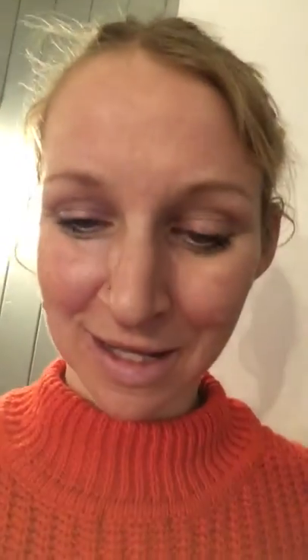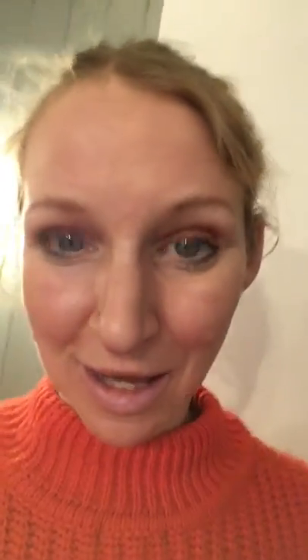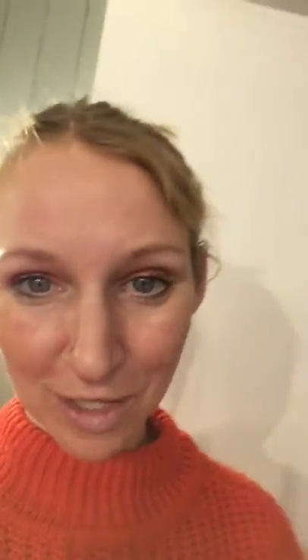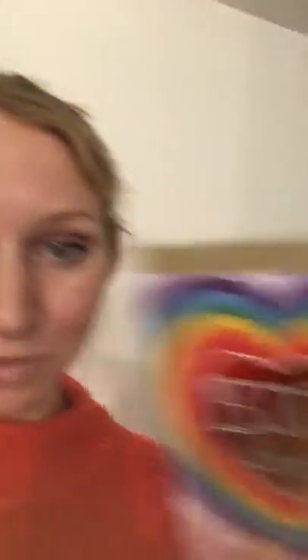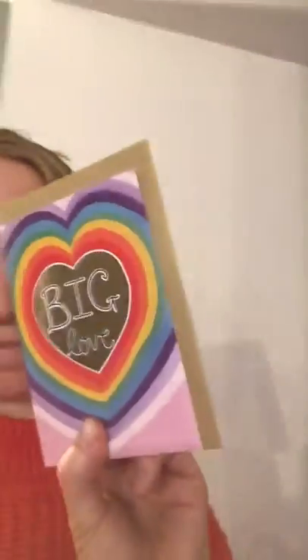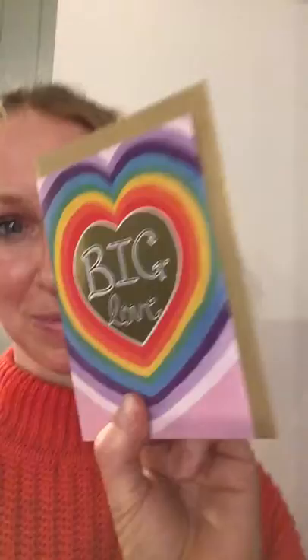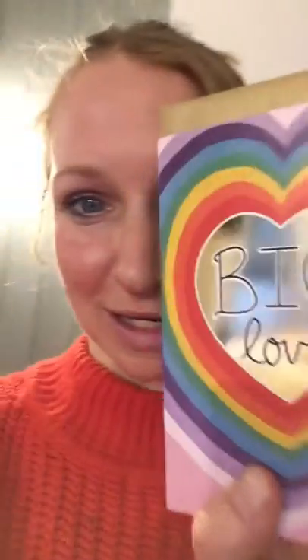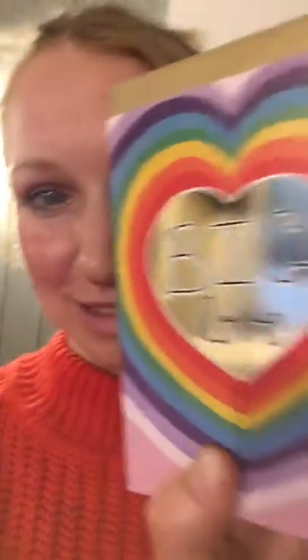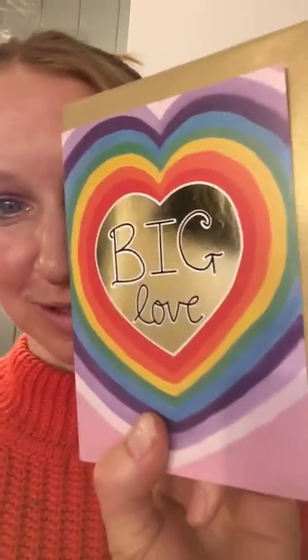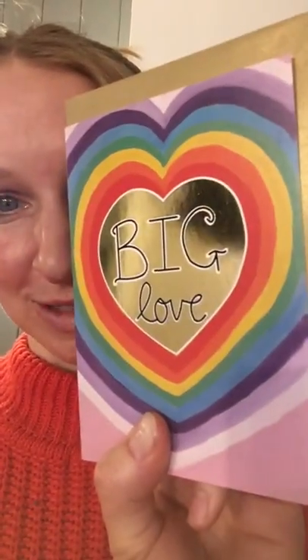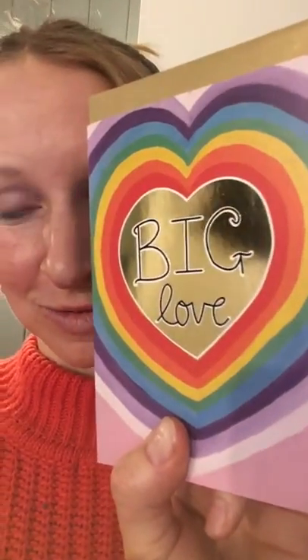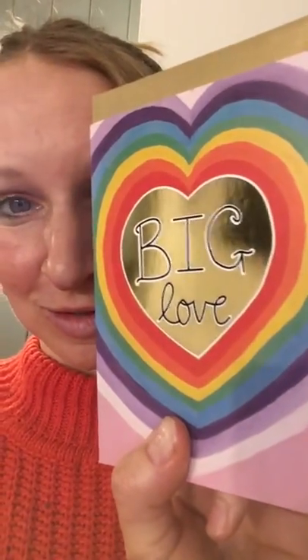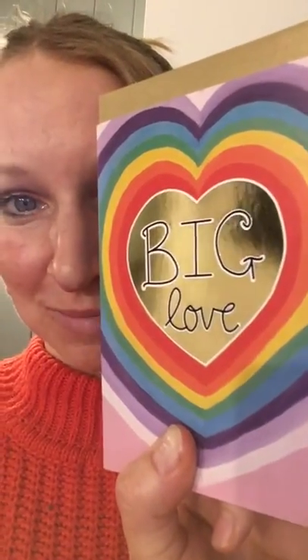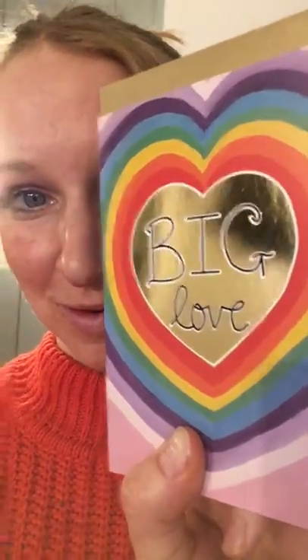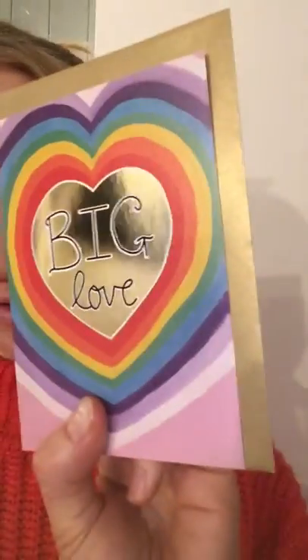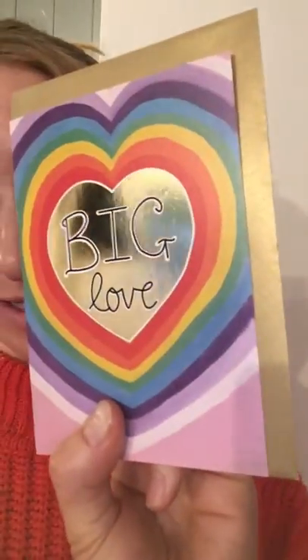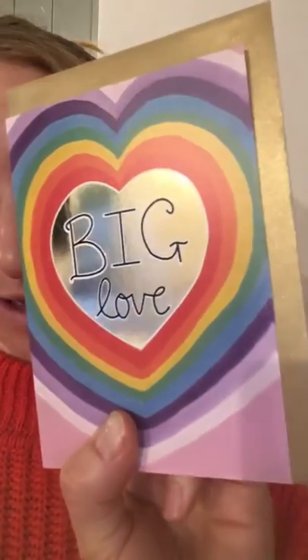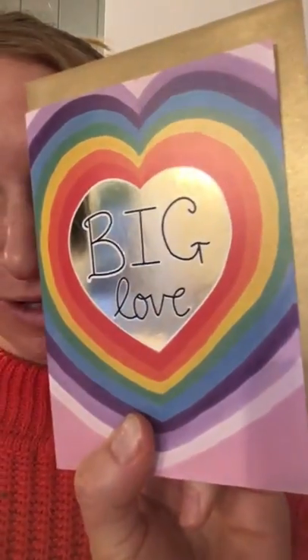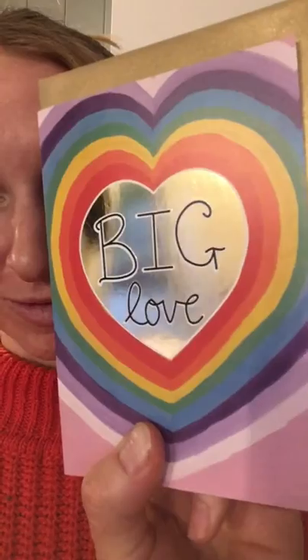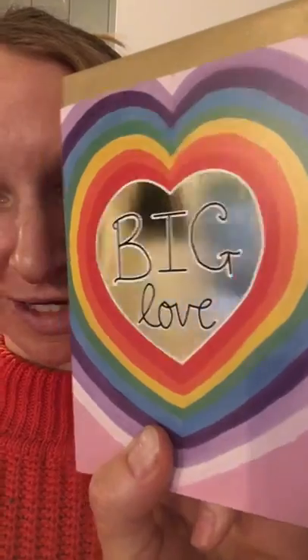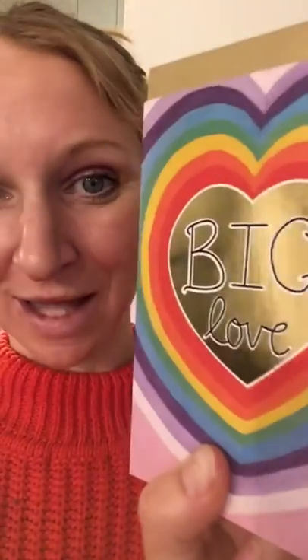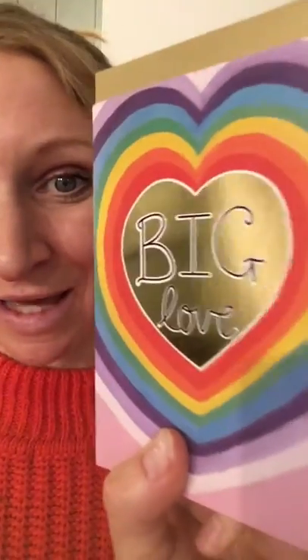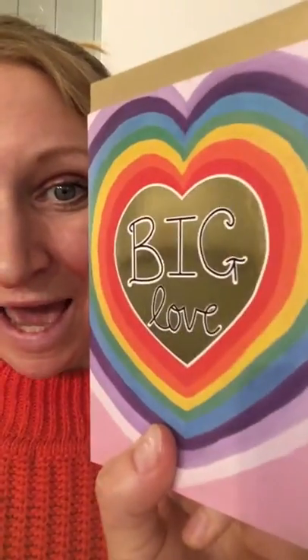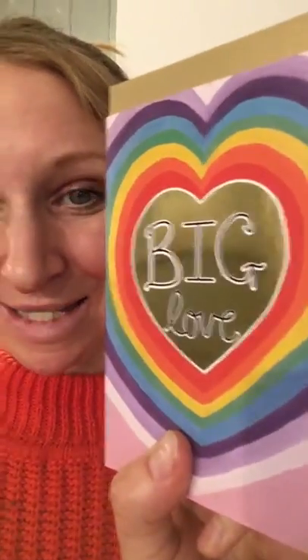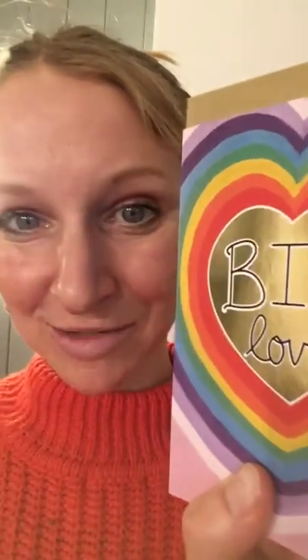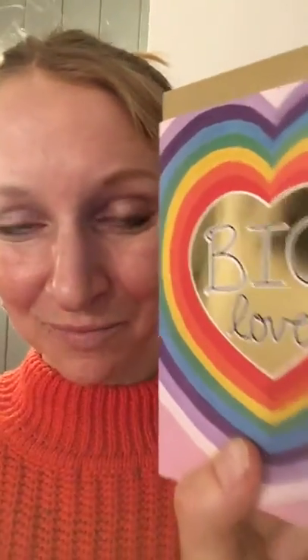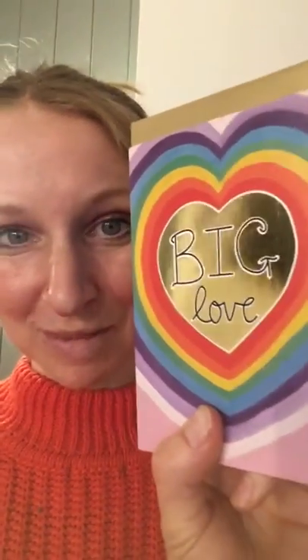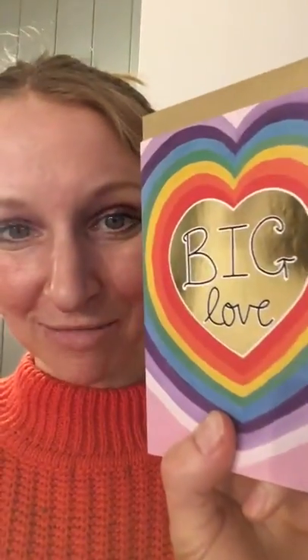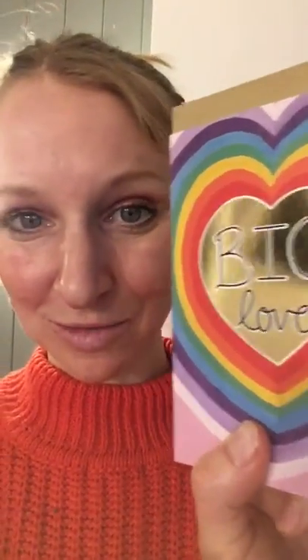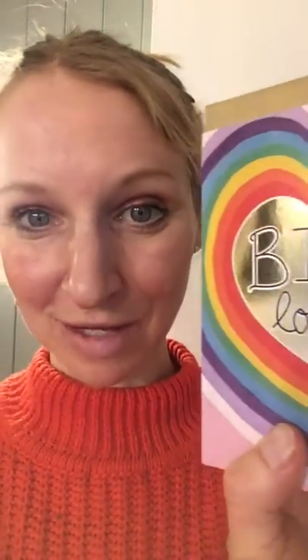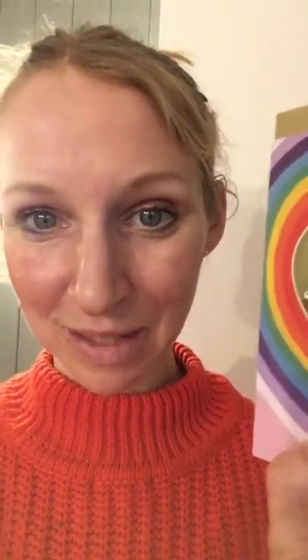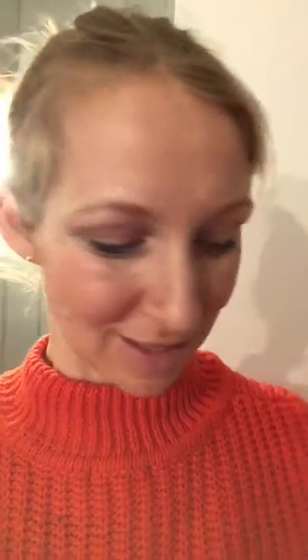In that range as well I've got one called Big Love, which is a popular one with rainbow hearts and a gold foiled heart as well, and hand lettering with Big Love, and a golden envelope and blank inside.